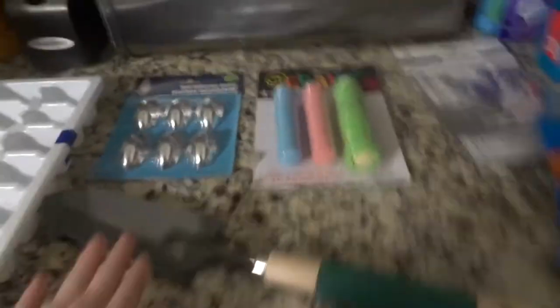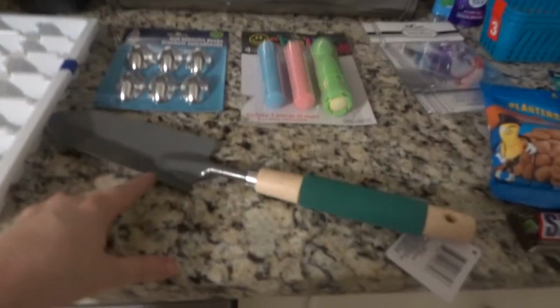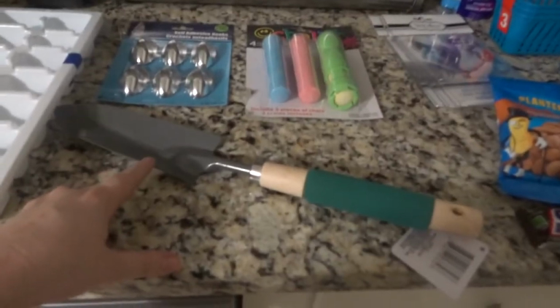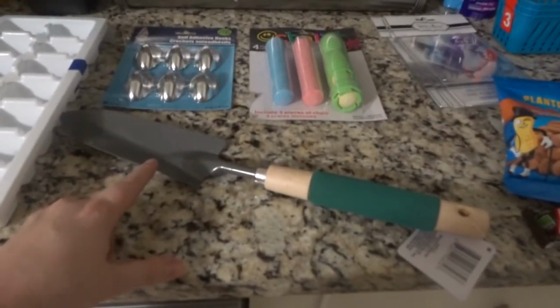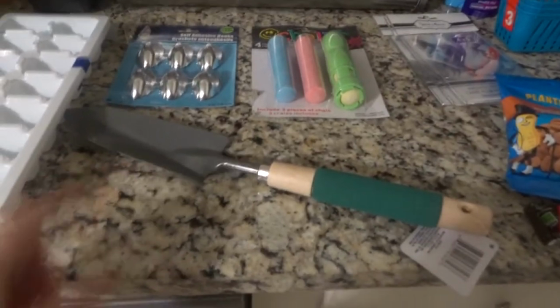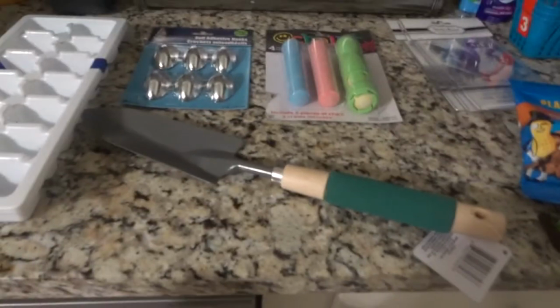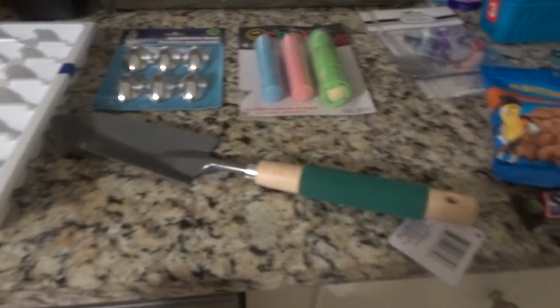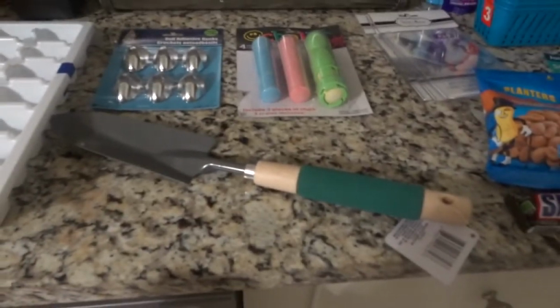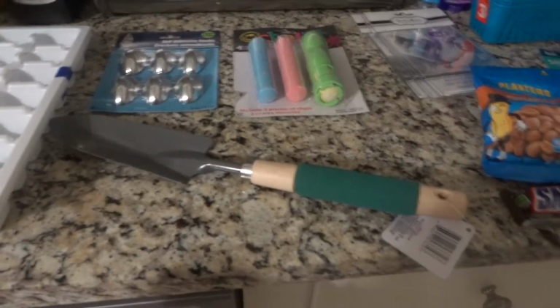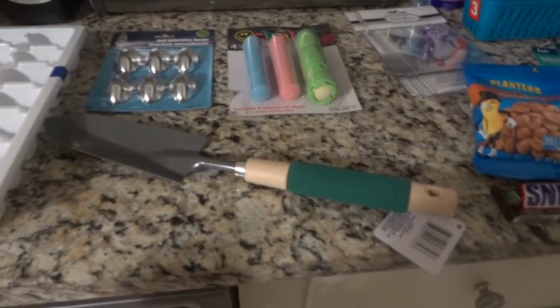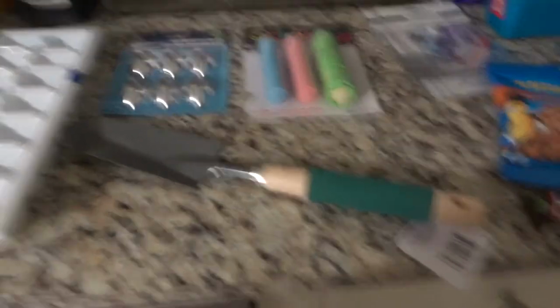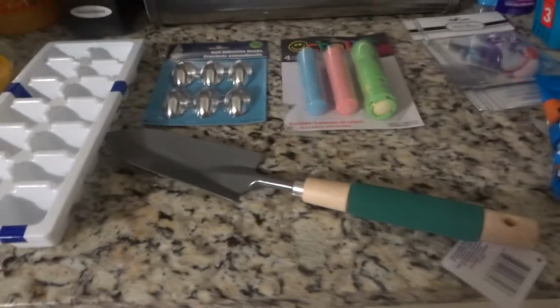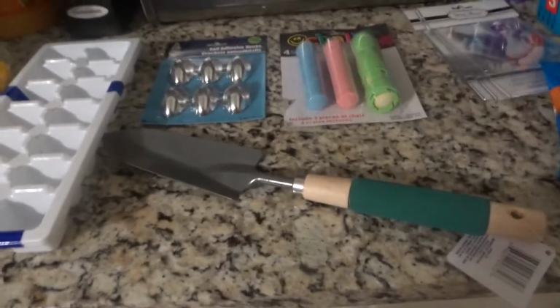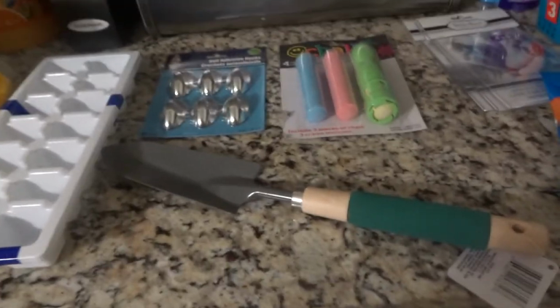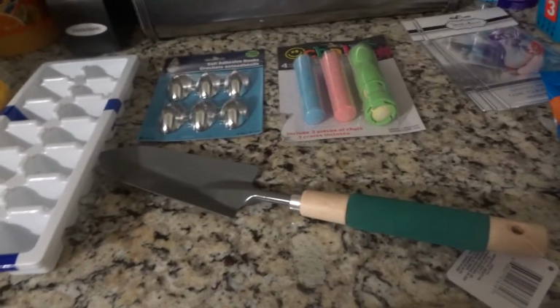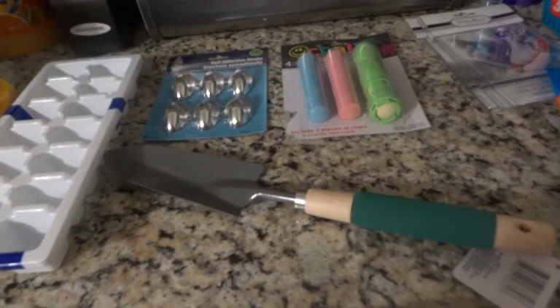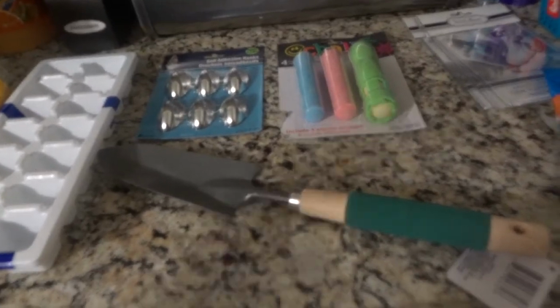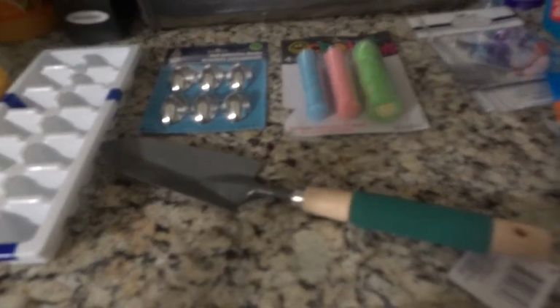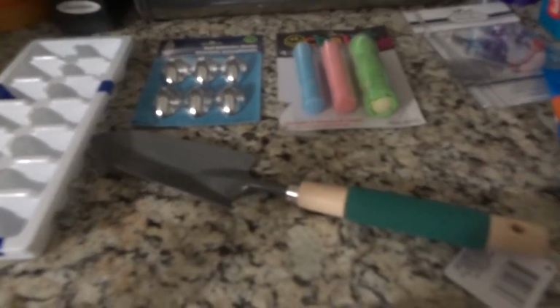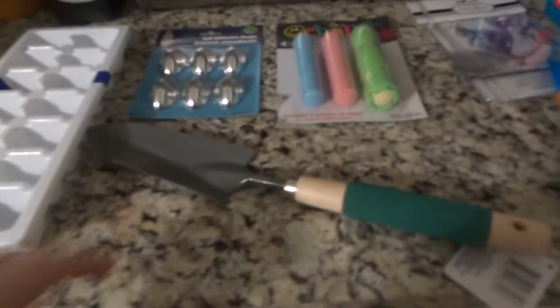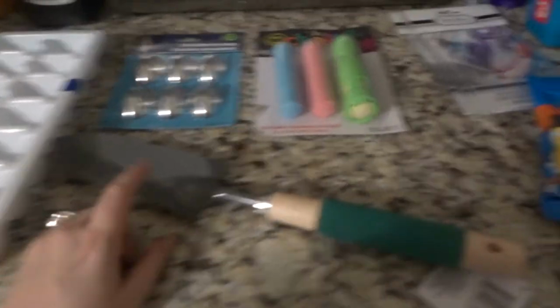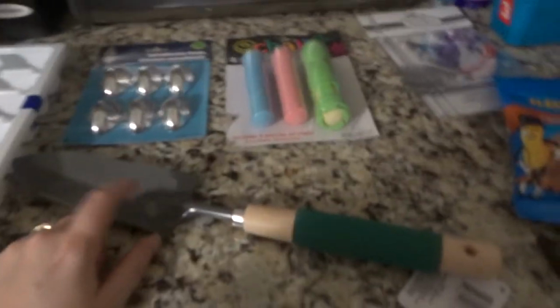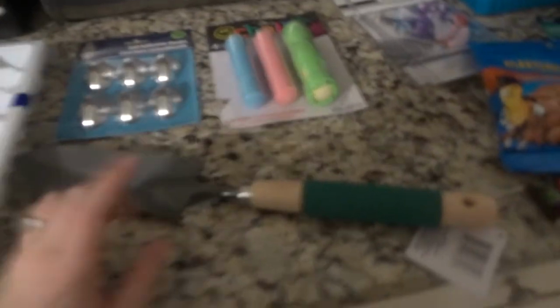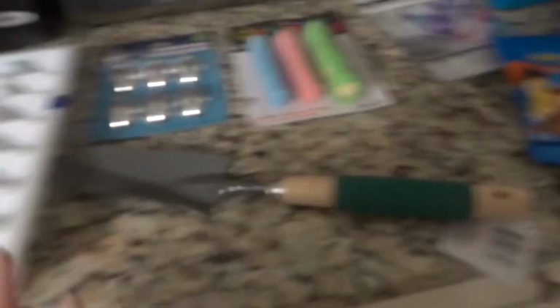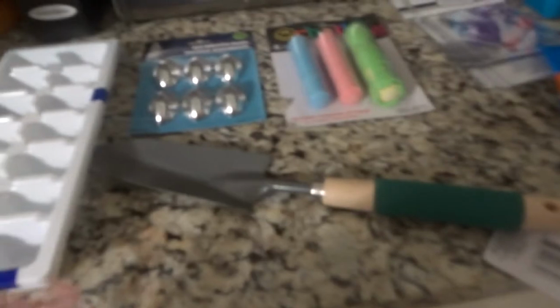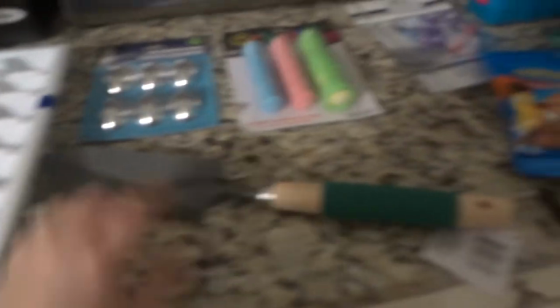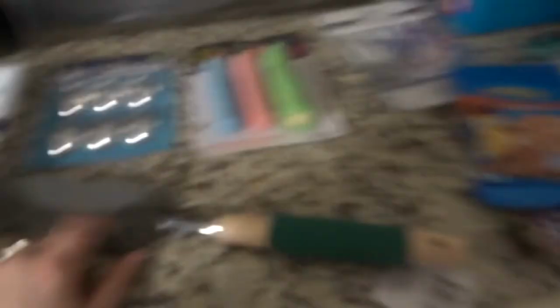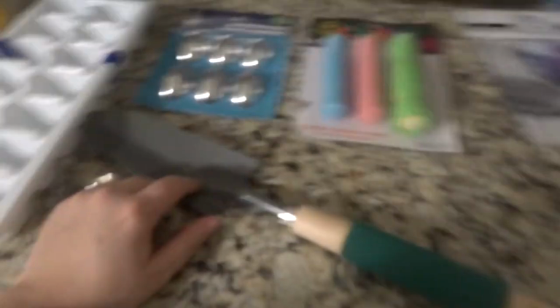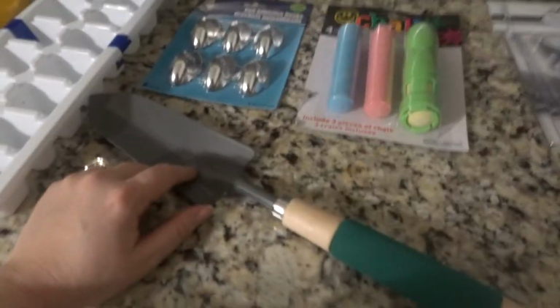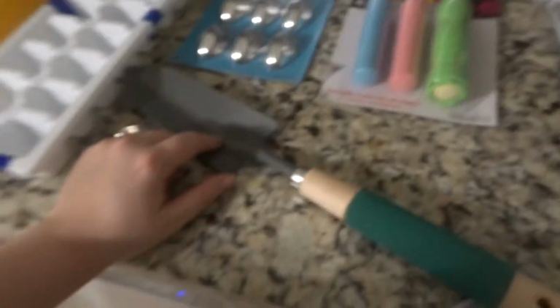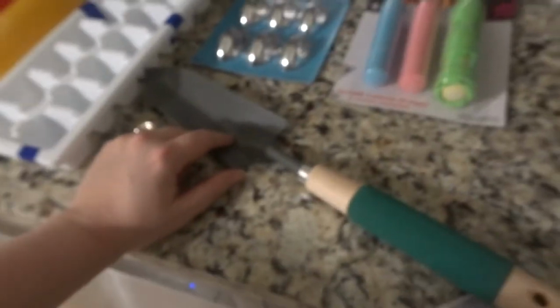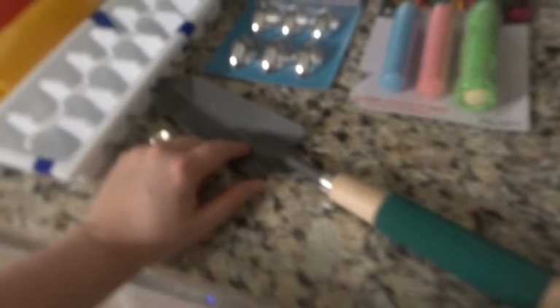My landlord actually left me a few little pots of plants, so I'm going to repot them and try to bring them back to life. I didn't have anything to do that with, so I grabbed a little shovel.